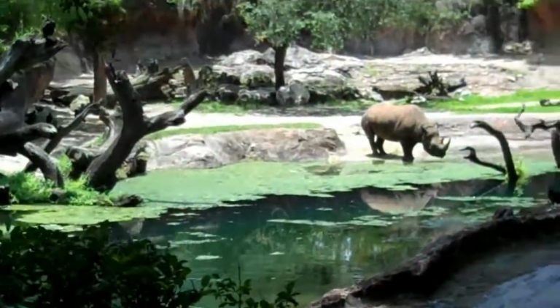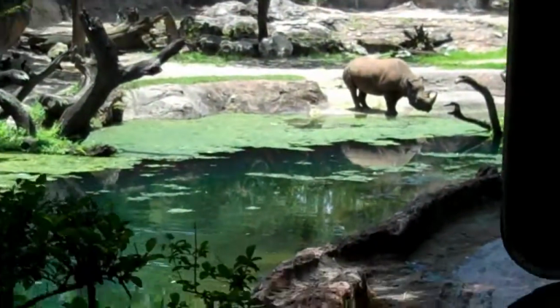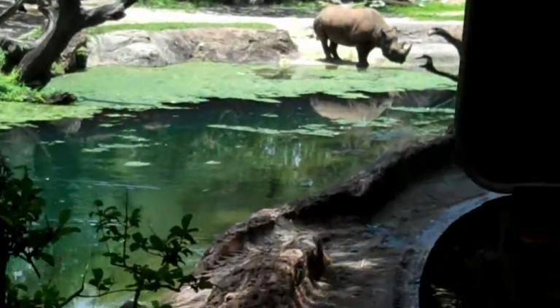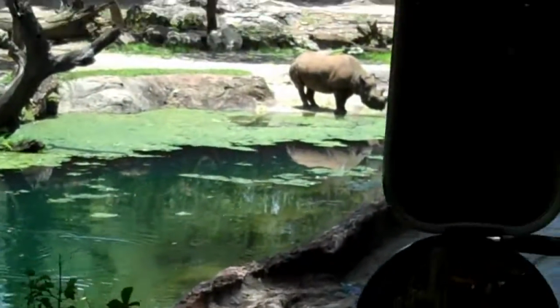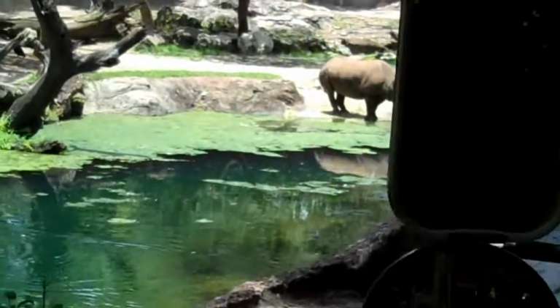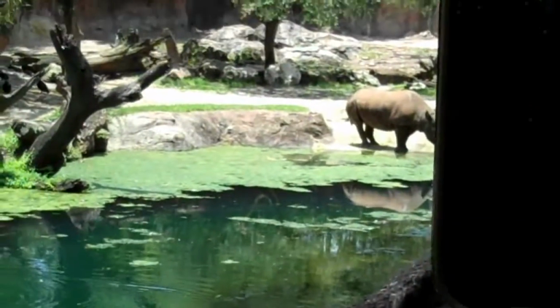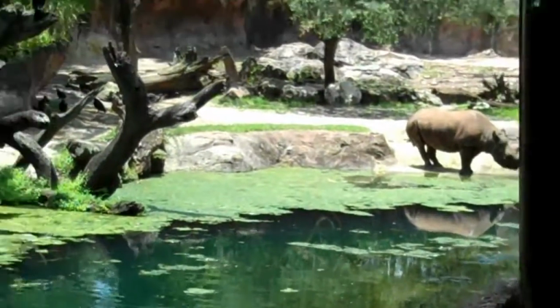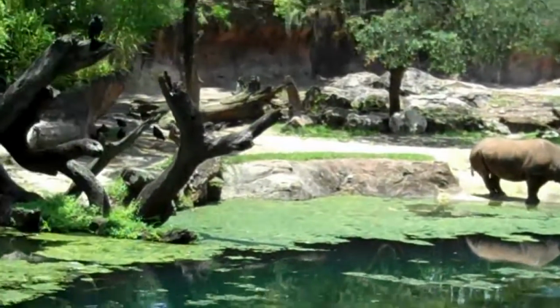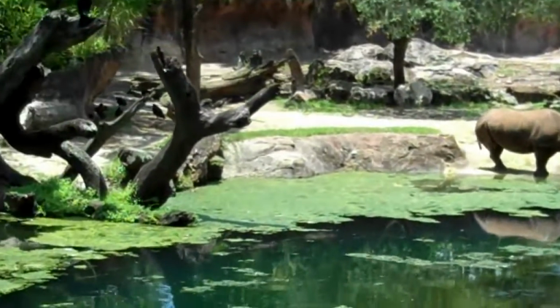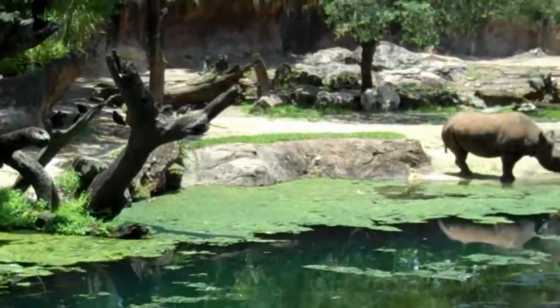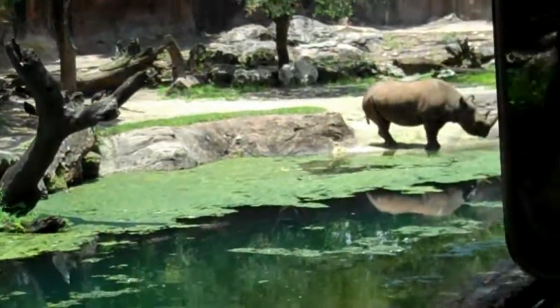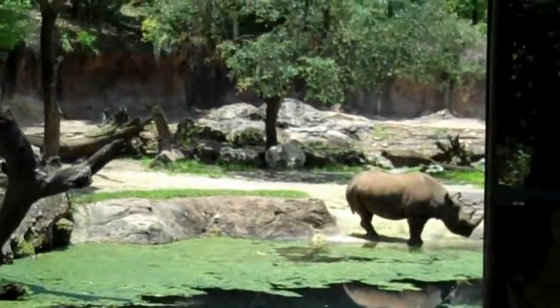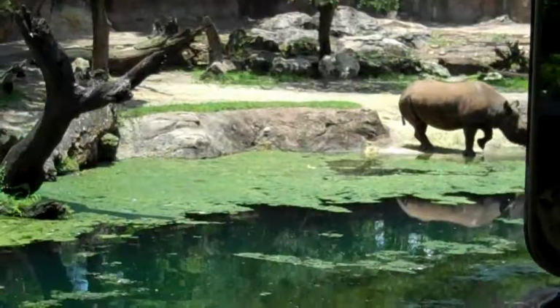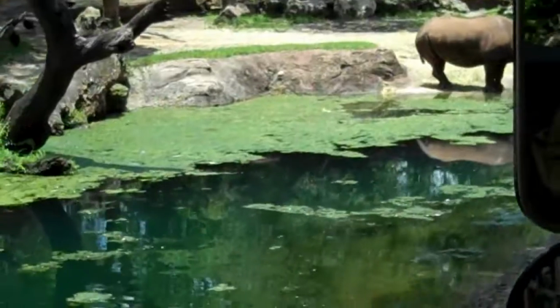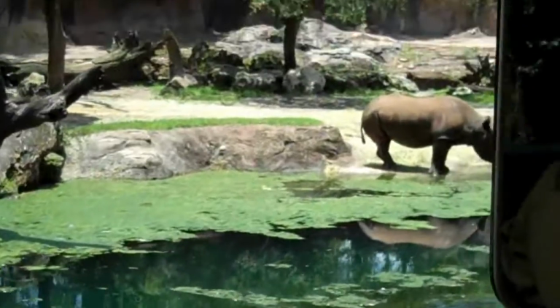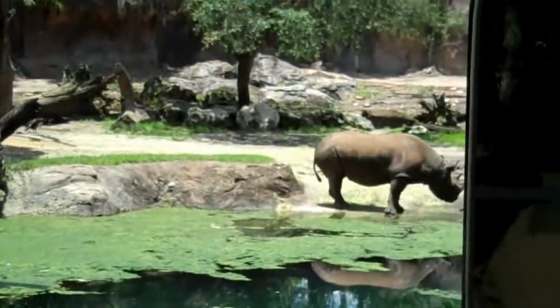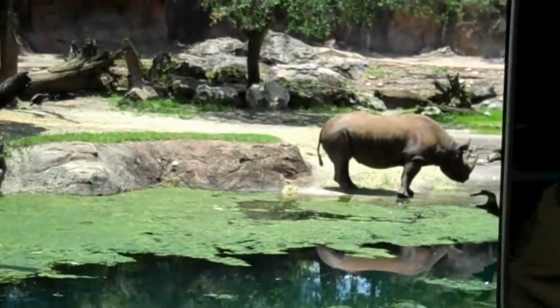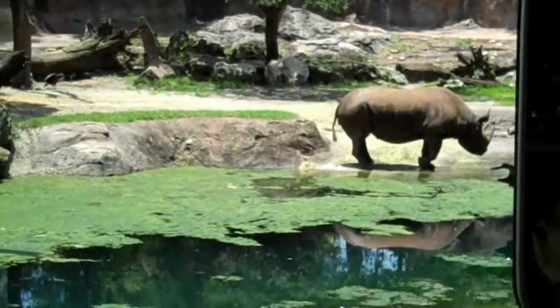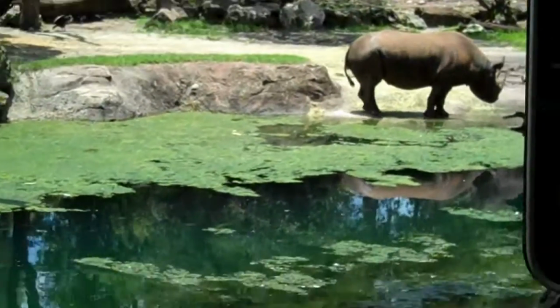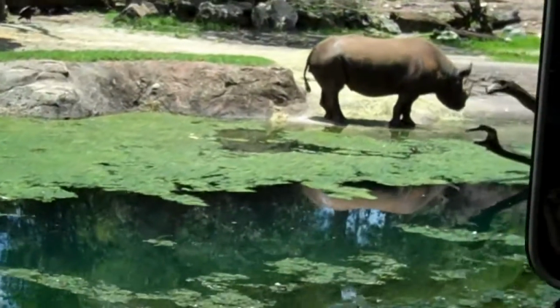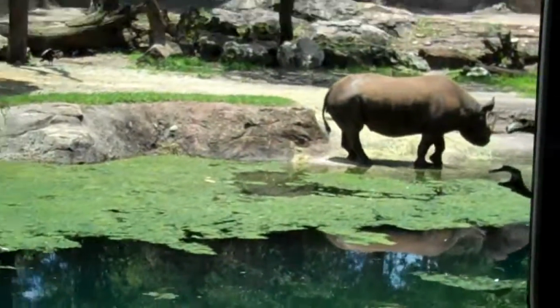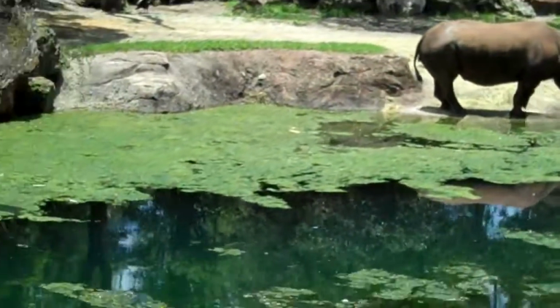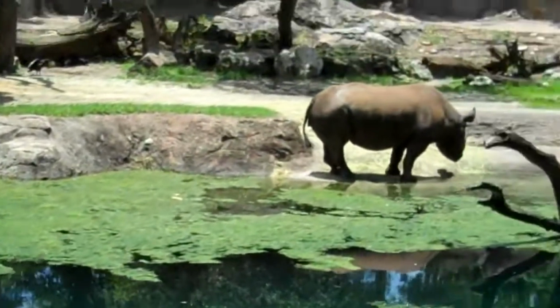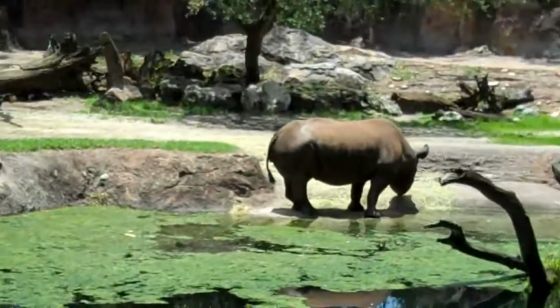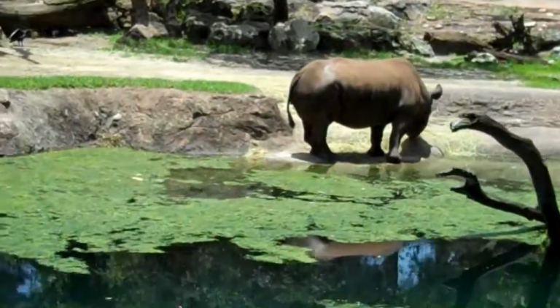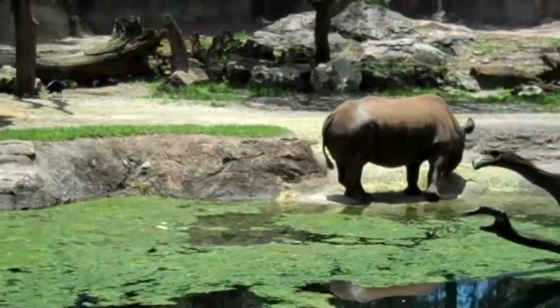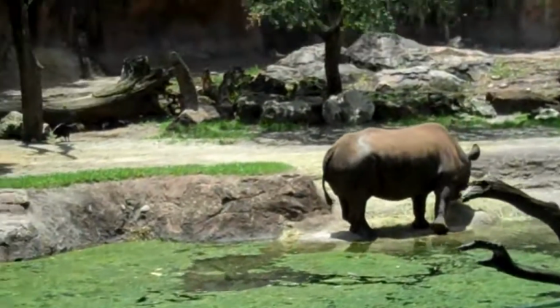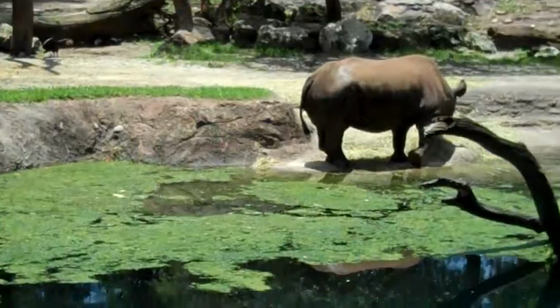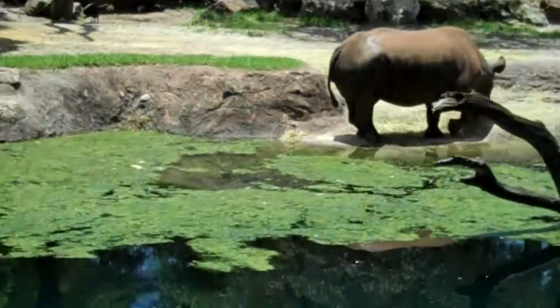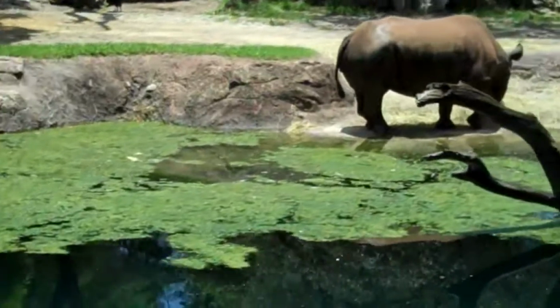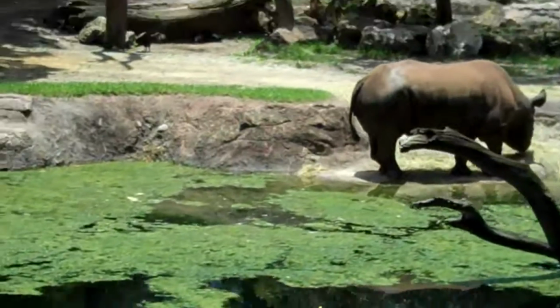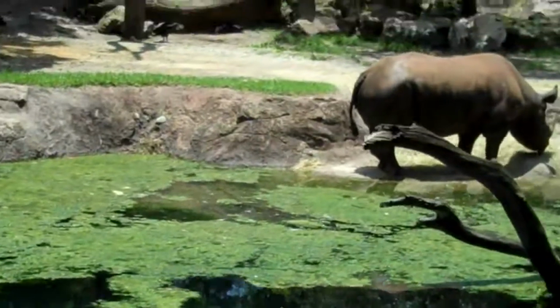The black rhino does weigh 3,000 pounds. It can charge a predator up to 35 miles an hour, and it can fend off any predator that comes to it, except for man.